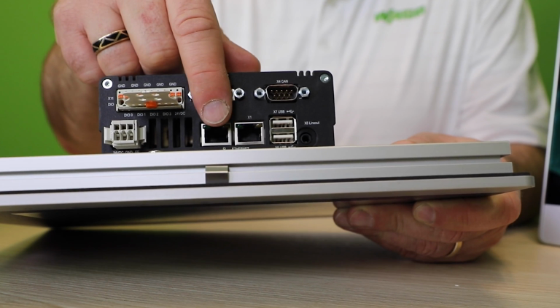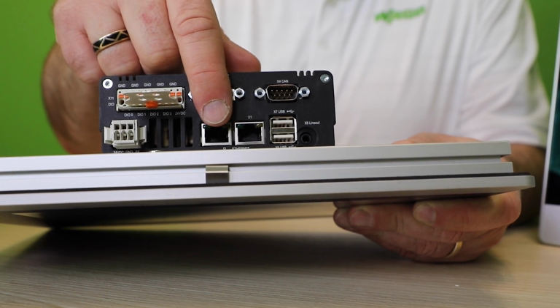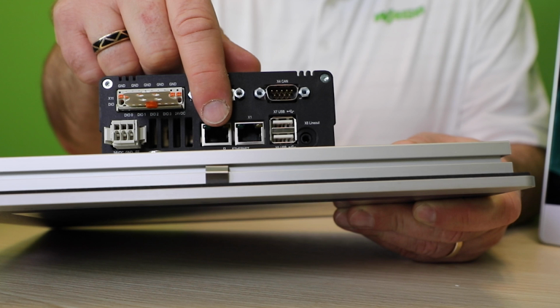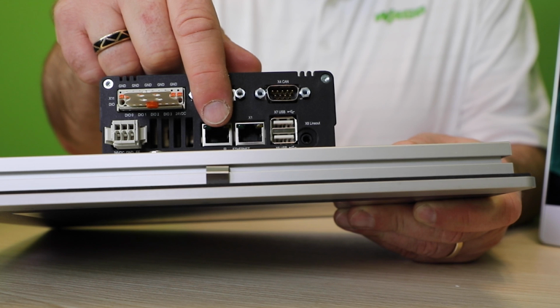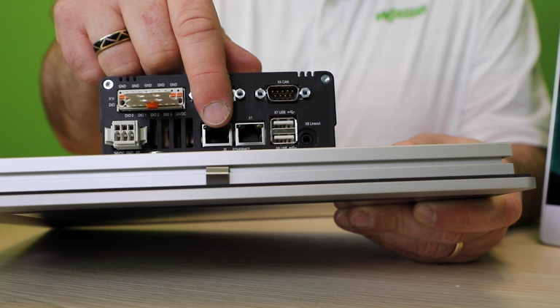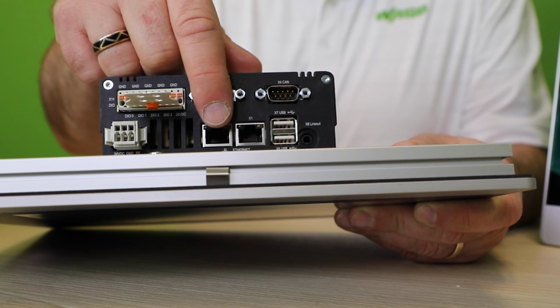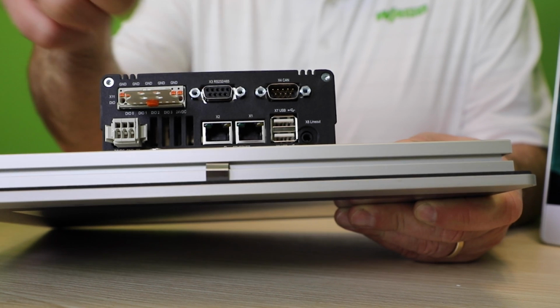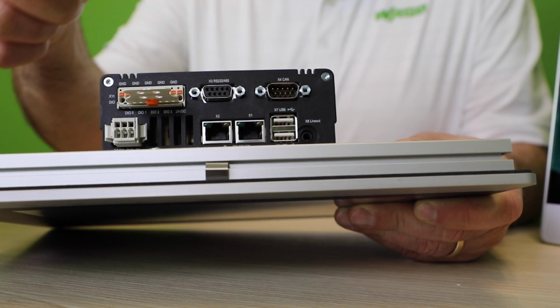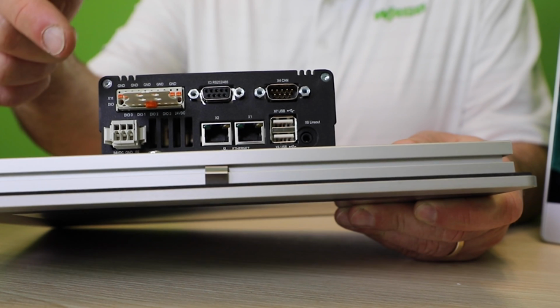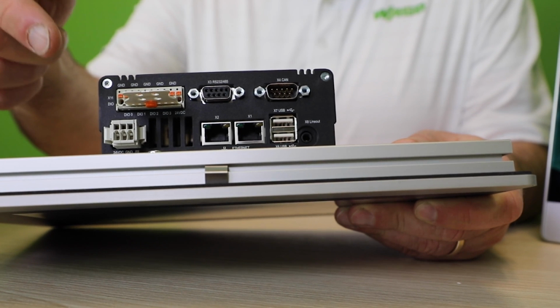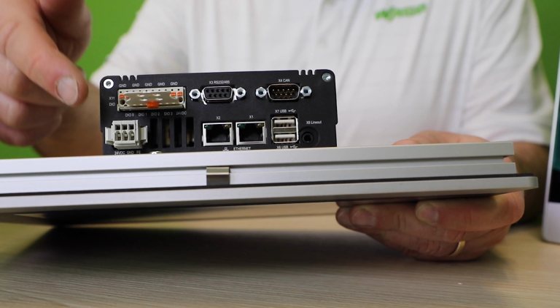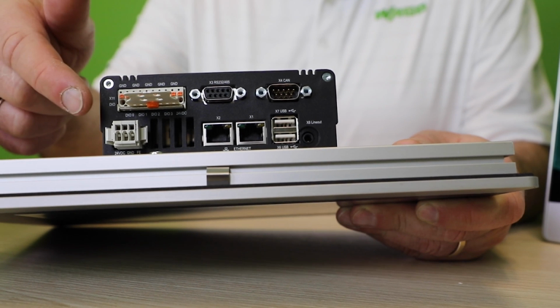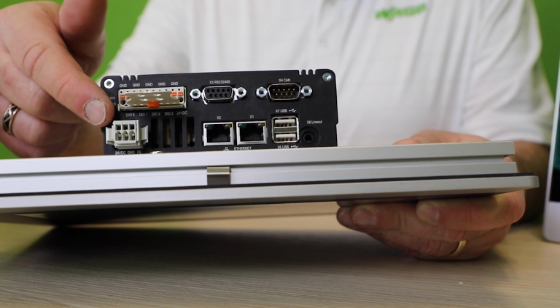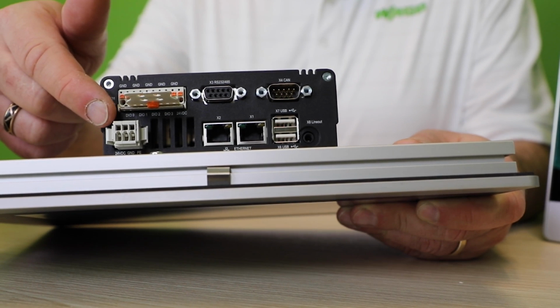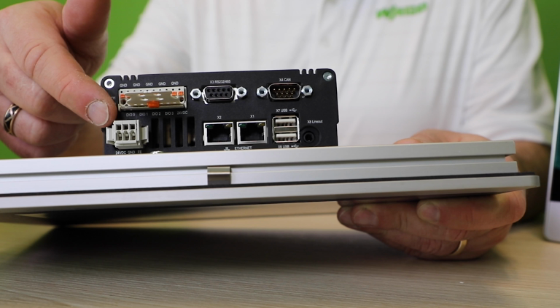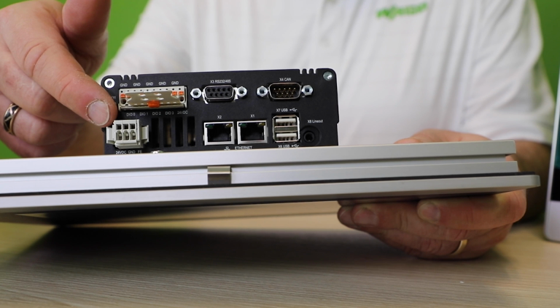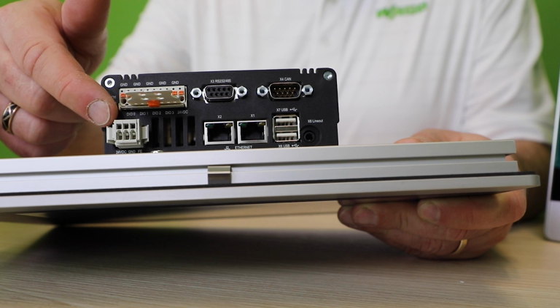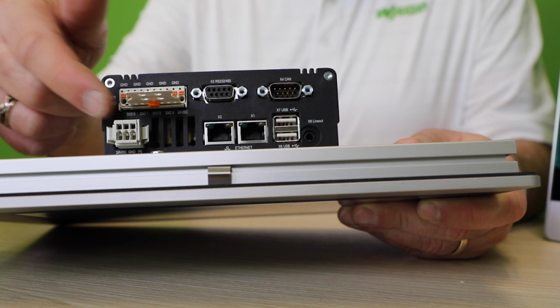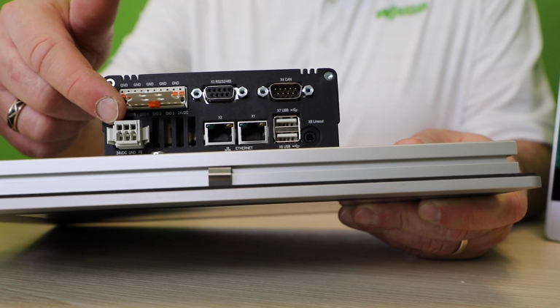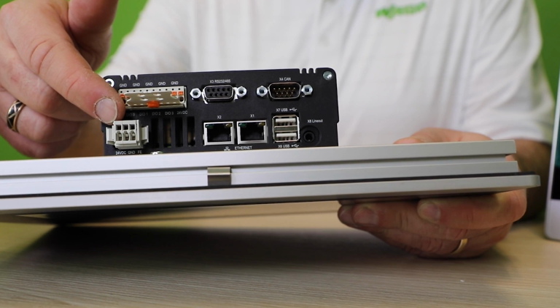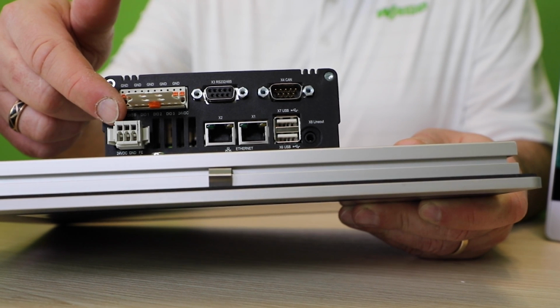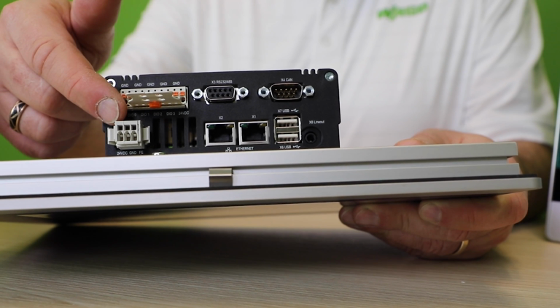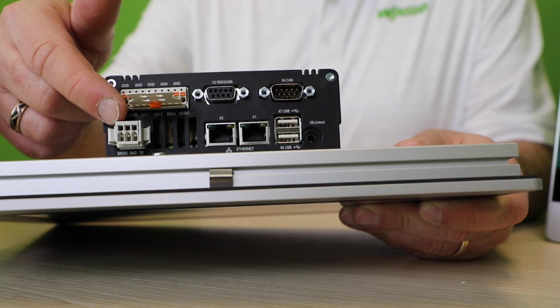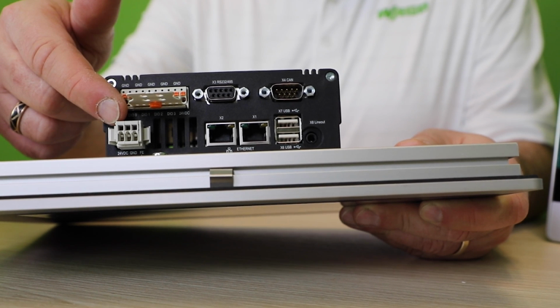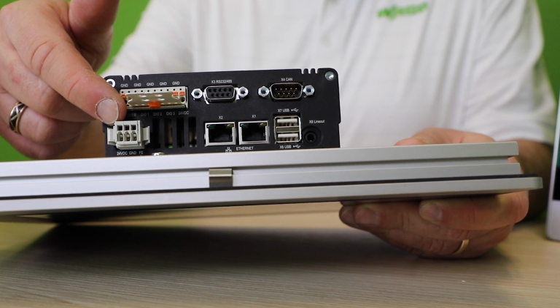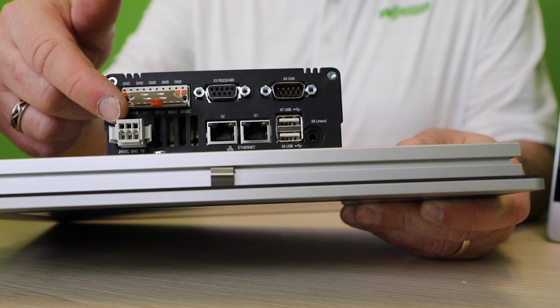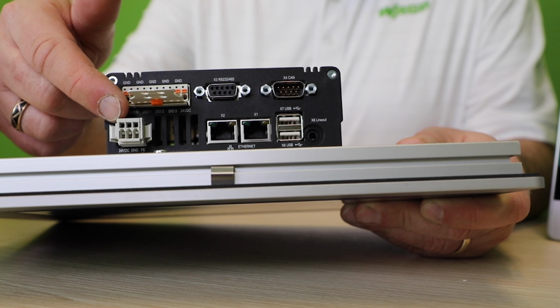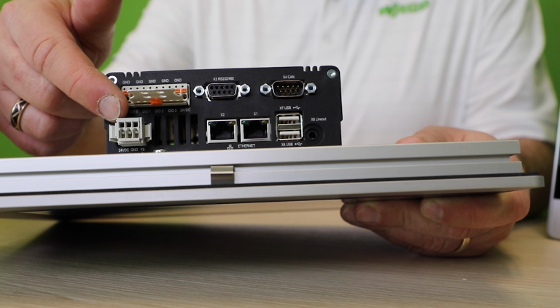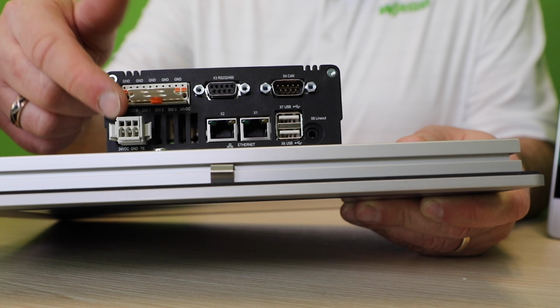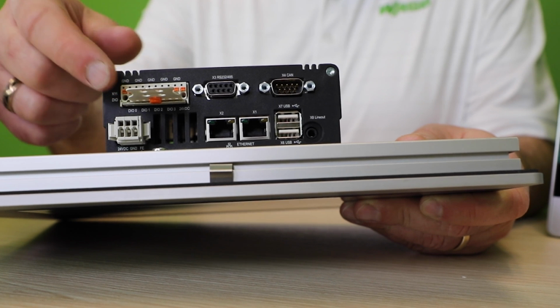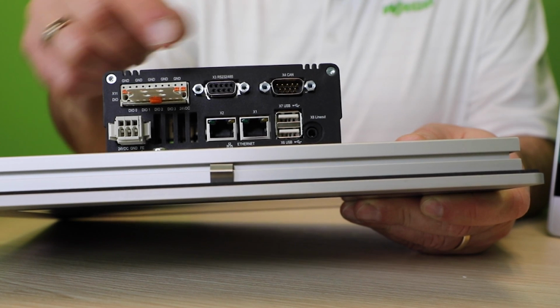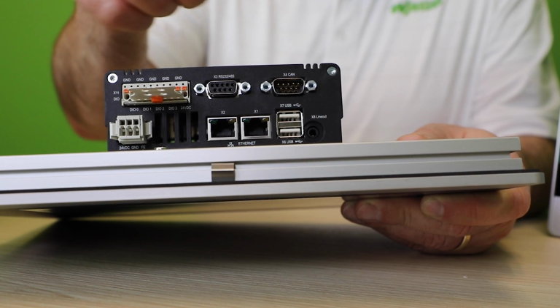The Ethernet ports support common fieldbus communications such as Modbus, Ethernet IP, and EtherCAT. There are four configurable digital I/O ports for commonly used devices such as start-stop operations.